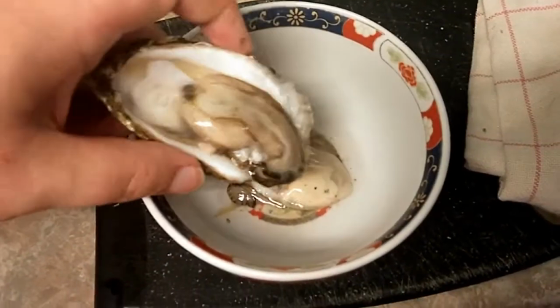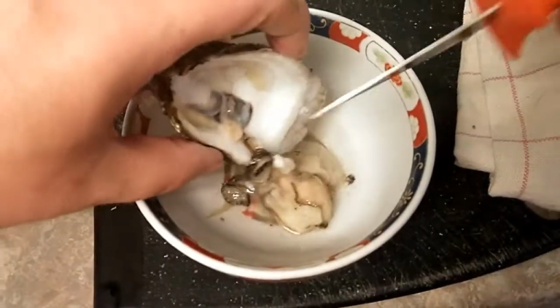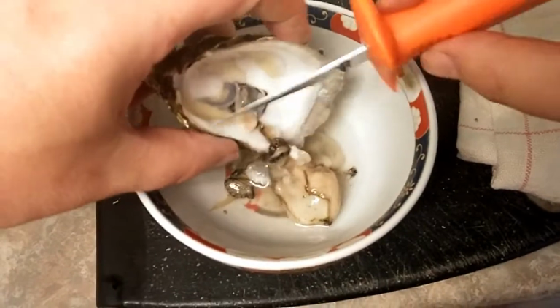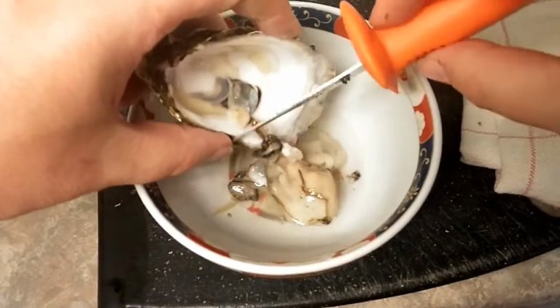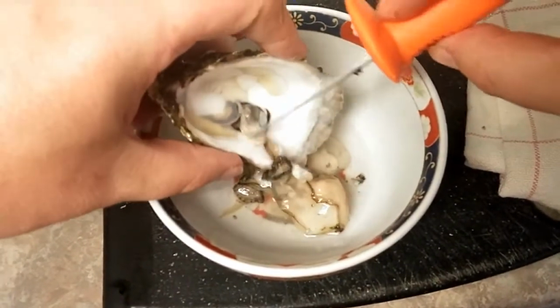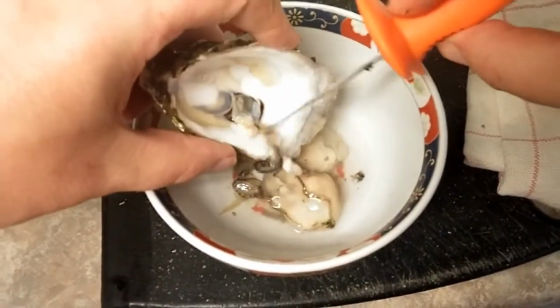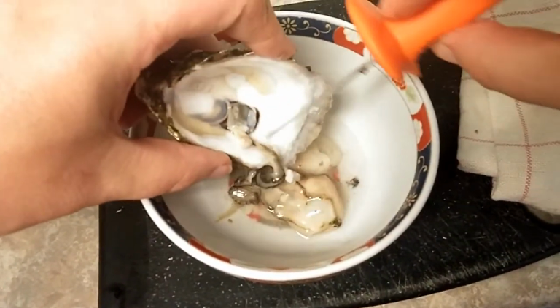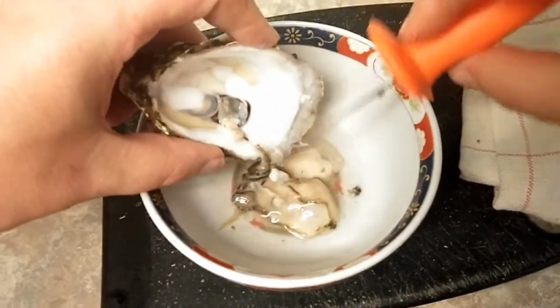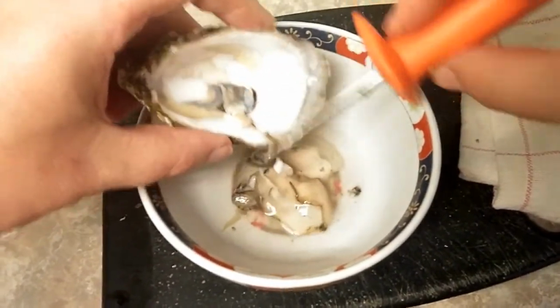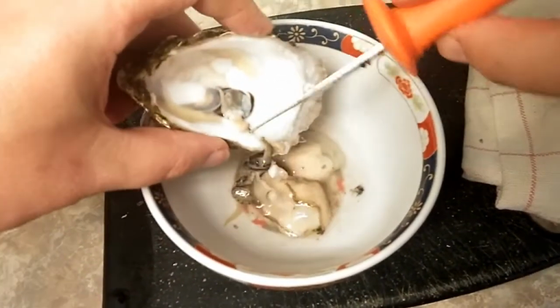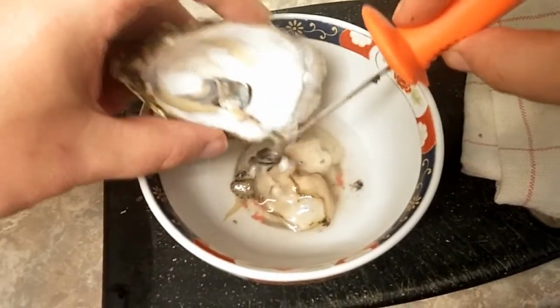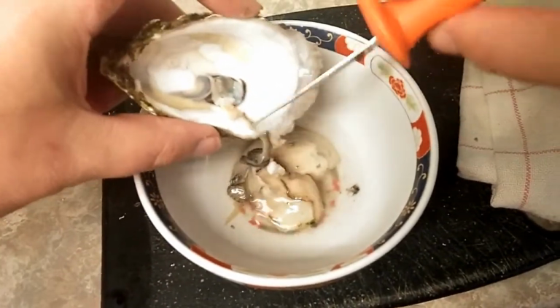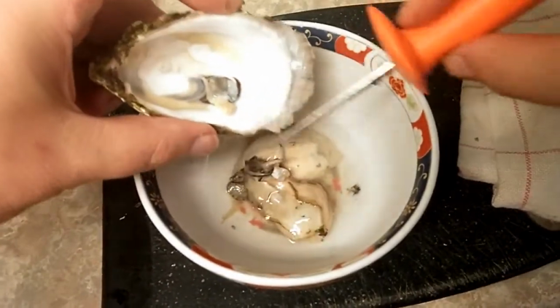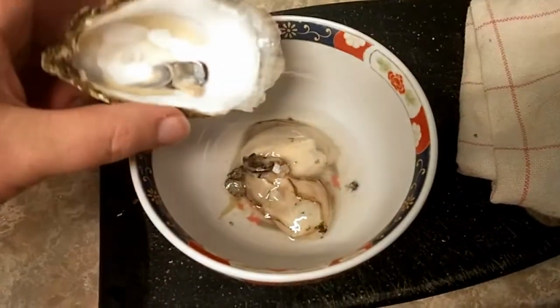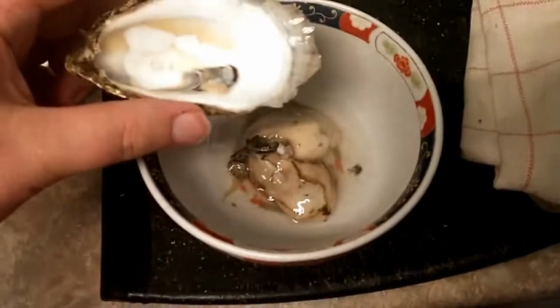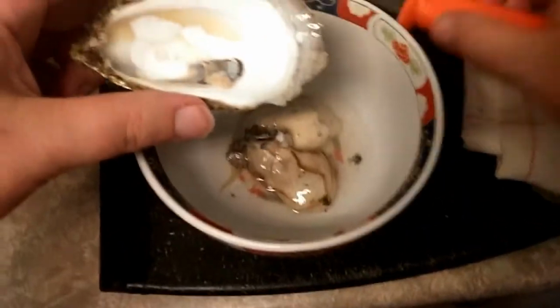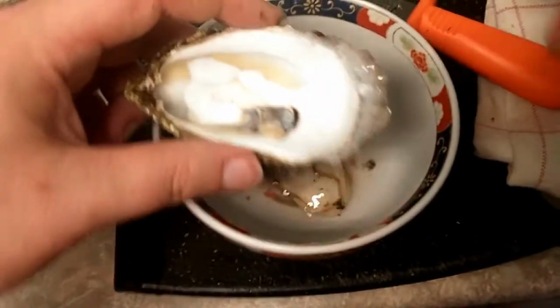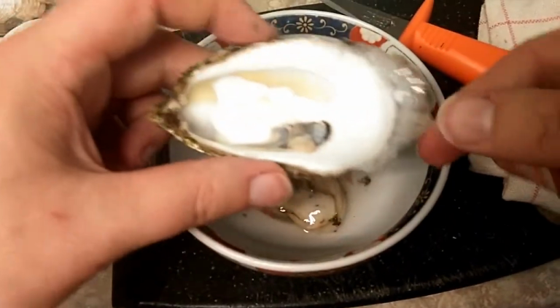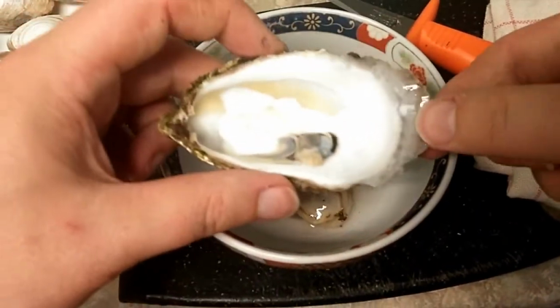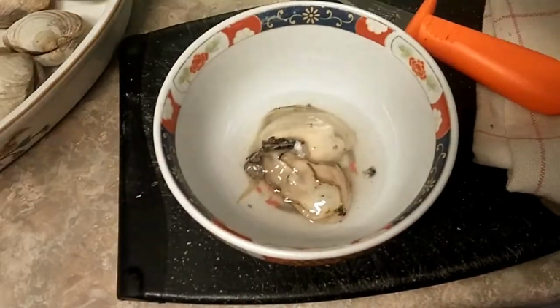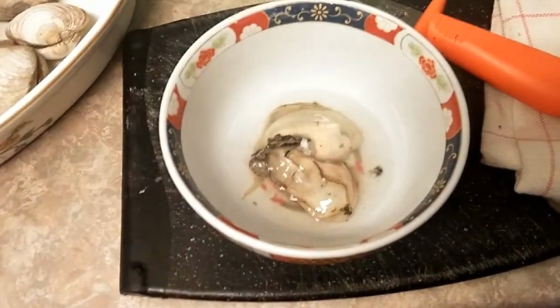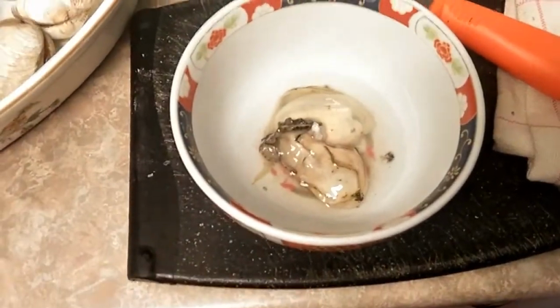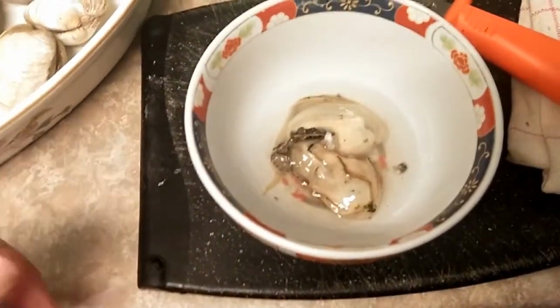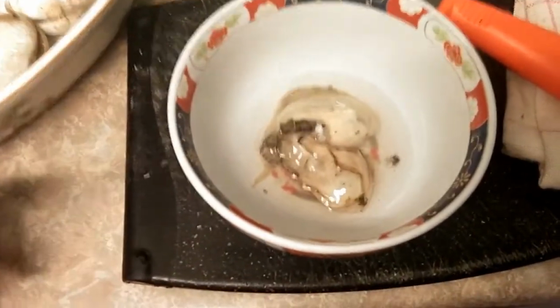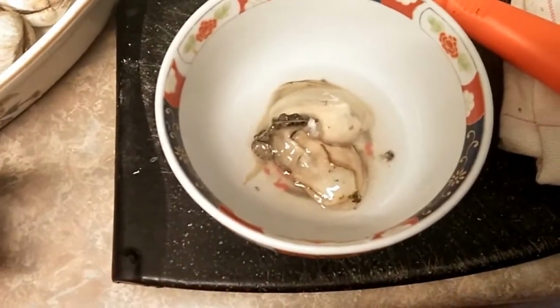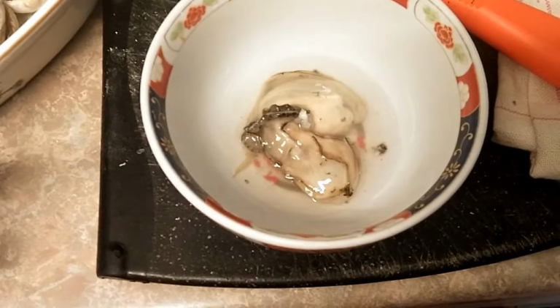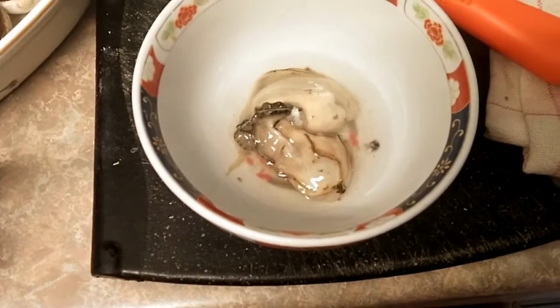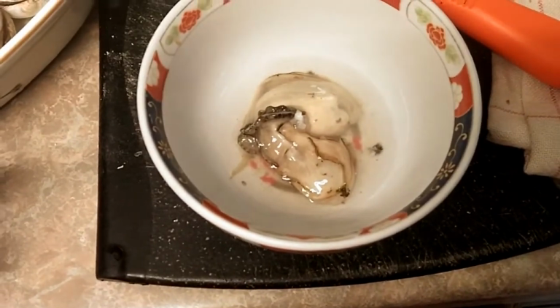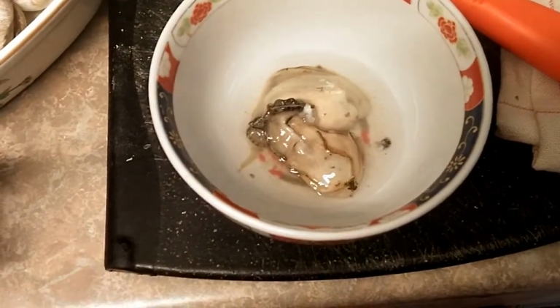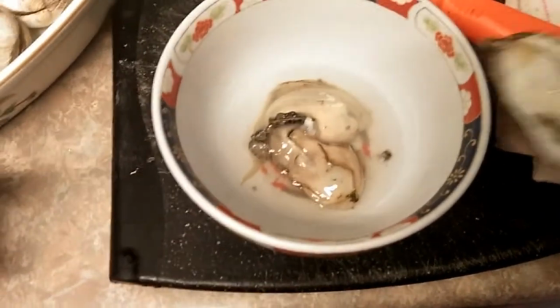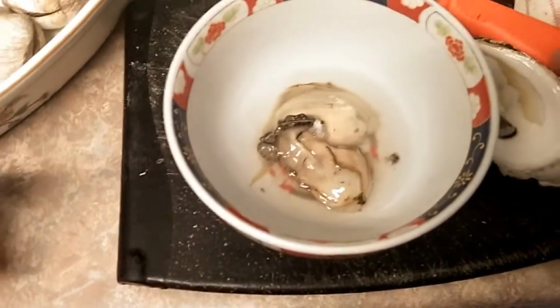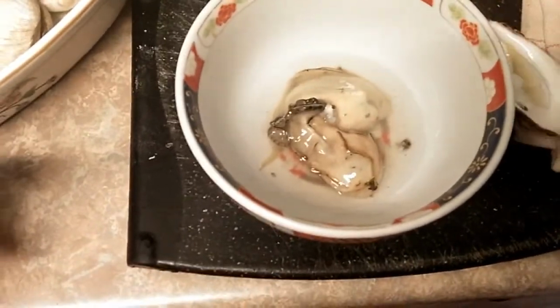I will pour this right here because we are going to use it for the recipe. These oysters will be cooked. But again, this is the shell you would serve it on. And there you go — that is how an oyster is shucked.